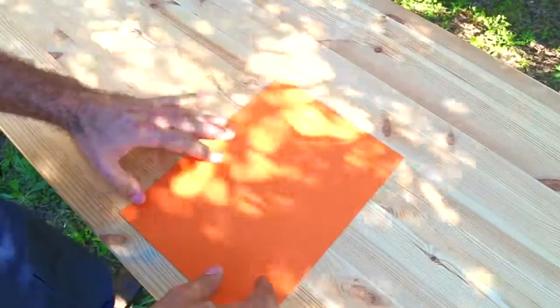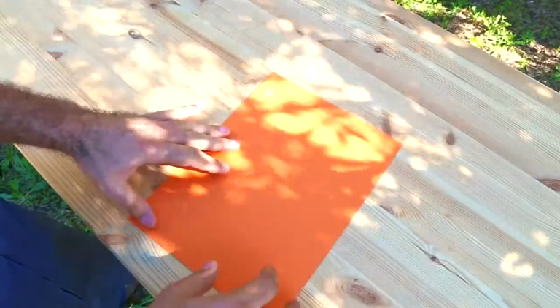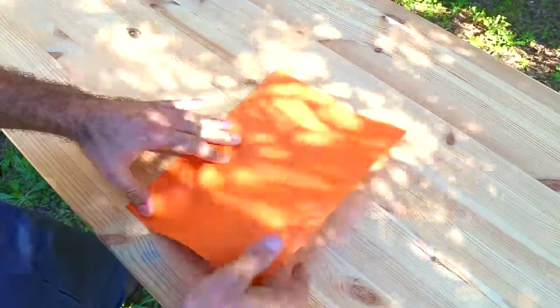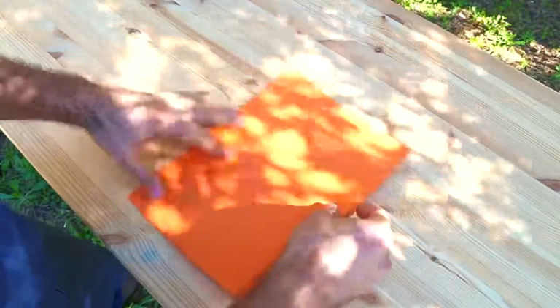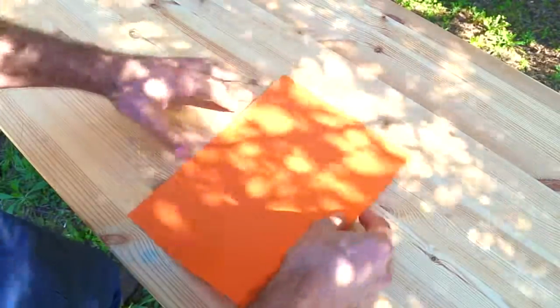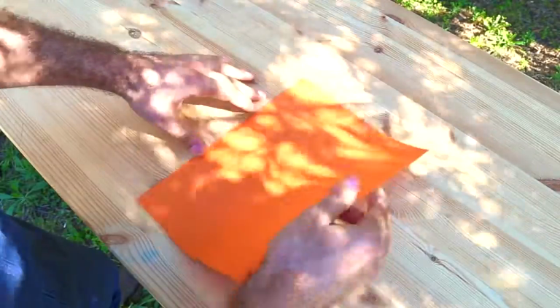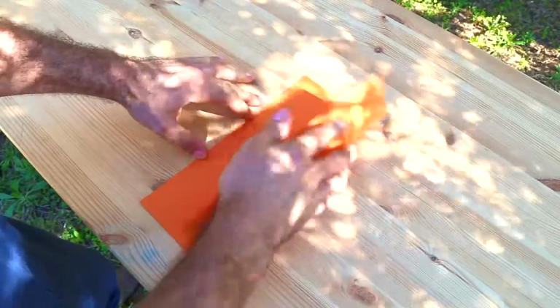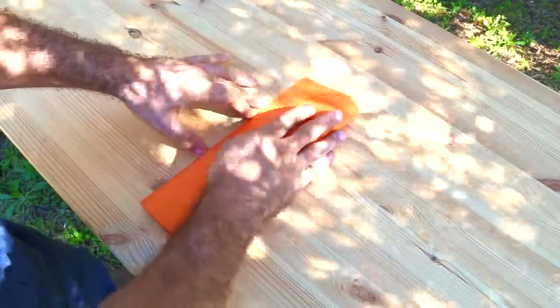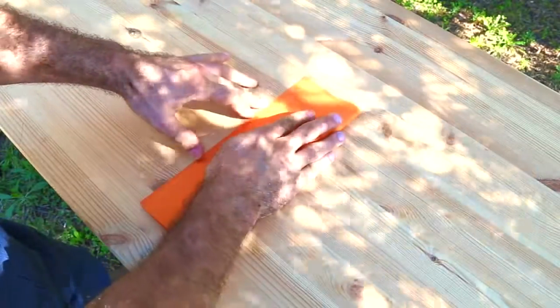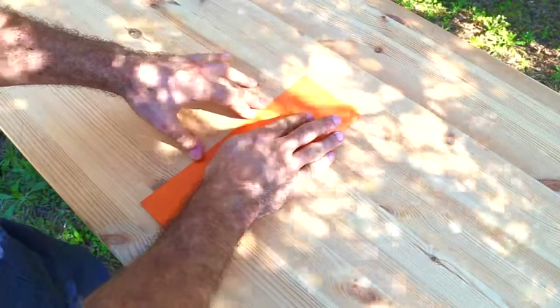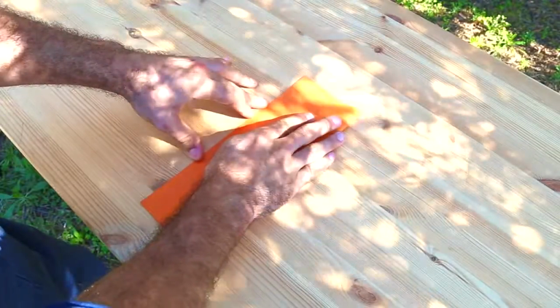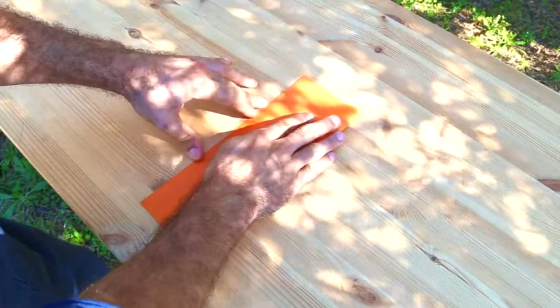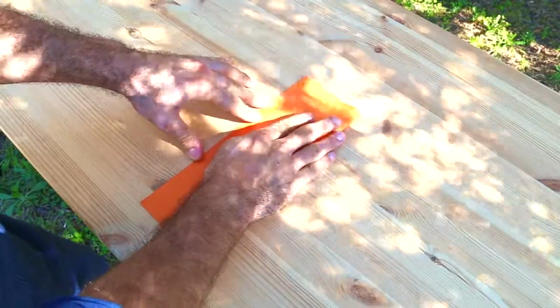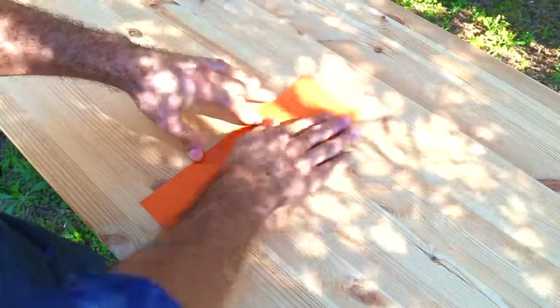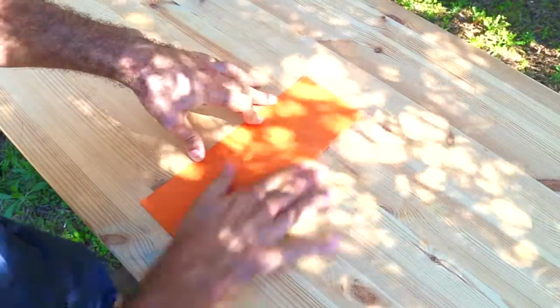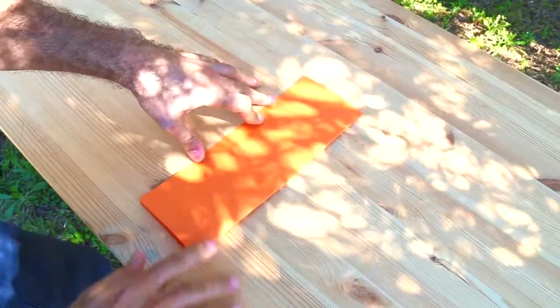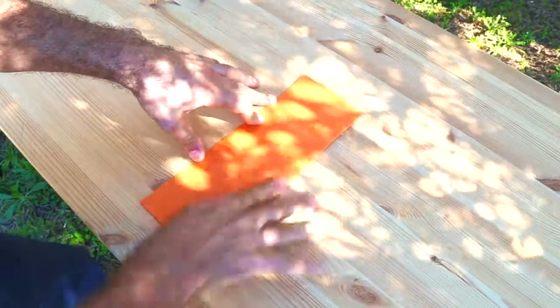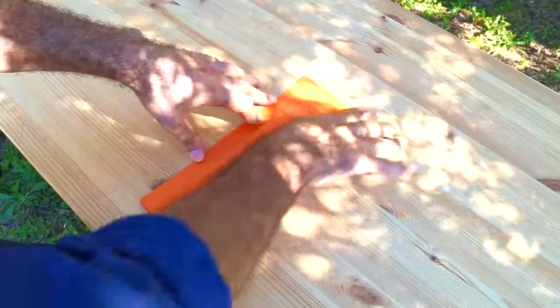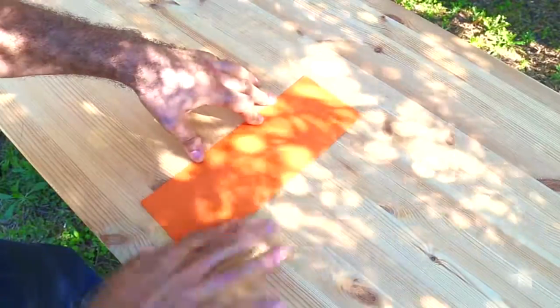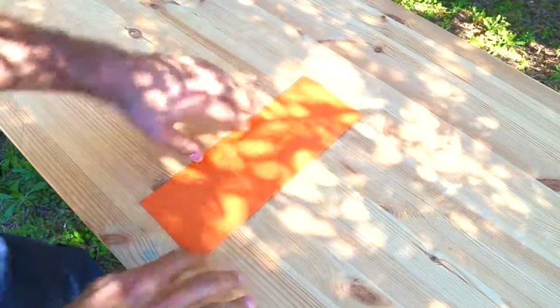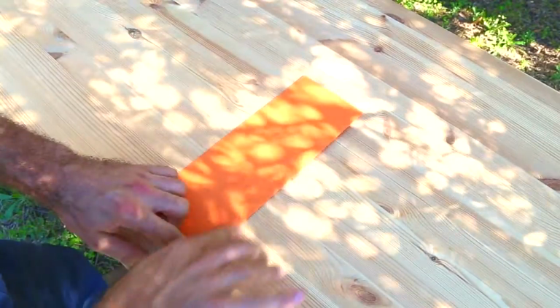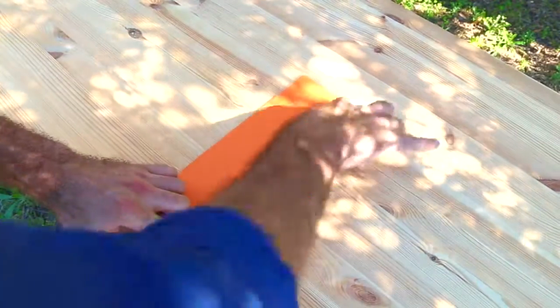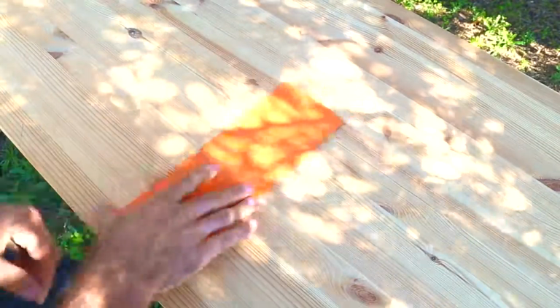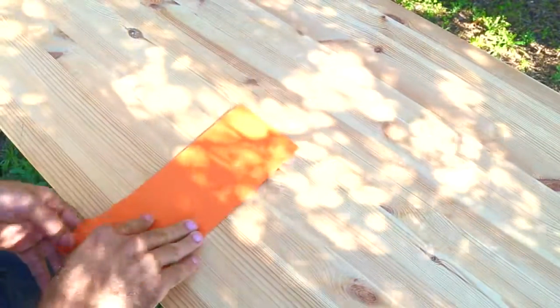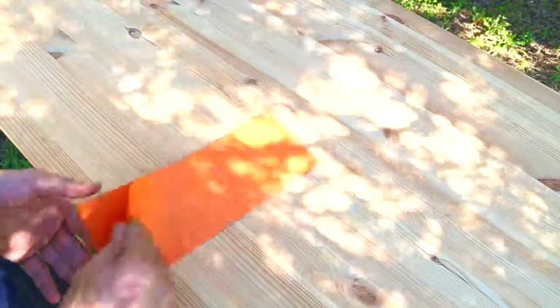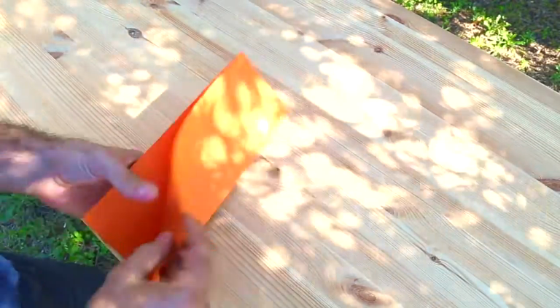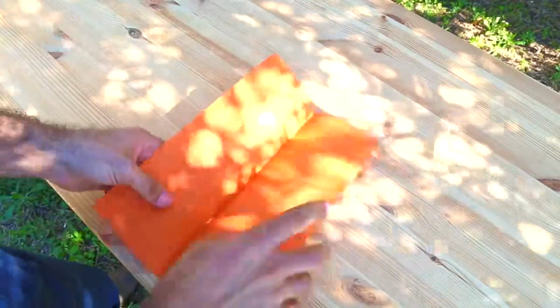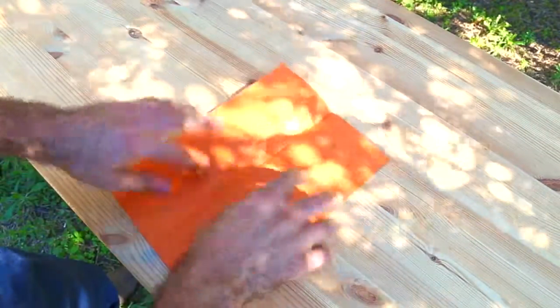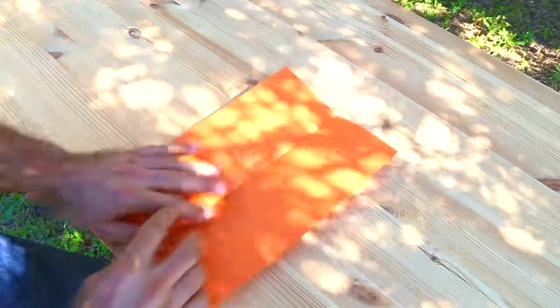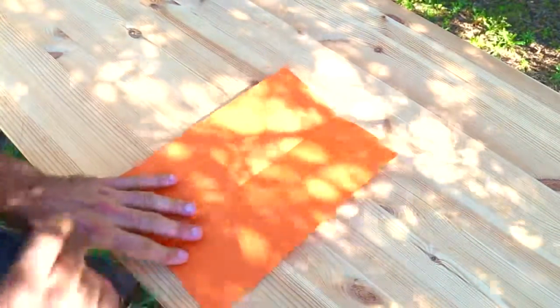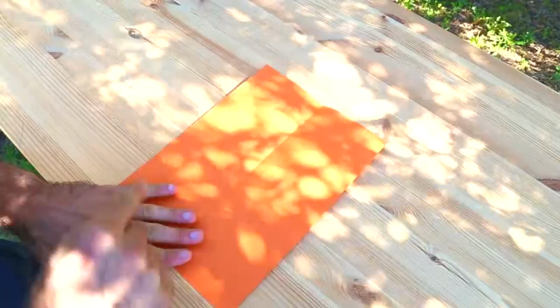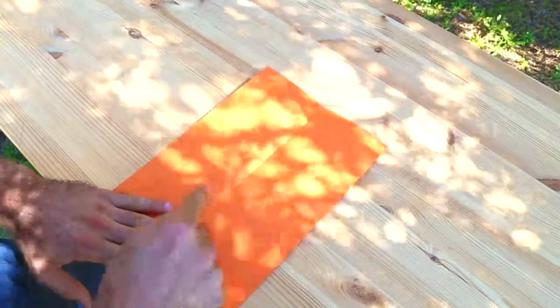To start off, what we're going to do is fold our plane in half lengthways — pretty standard paper plane fold — but it's going to set up the bones of your paper plane. It's going to start to get that crease running down the middle of your page that you can use as a reference.